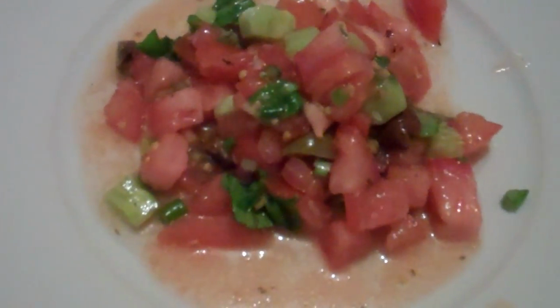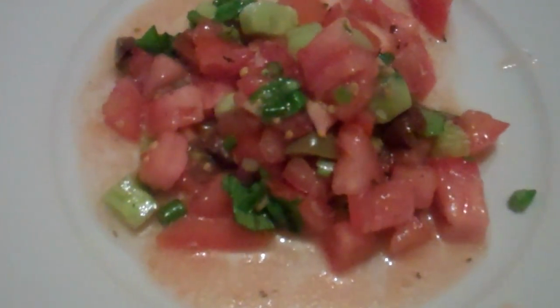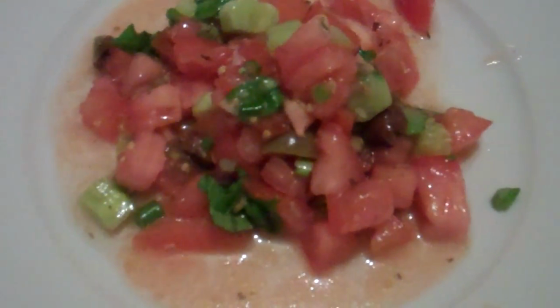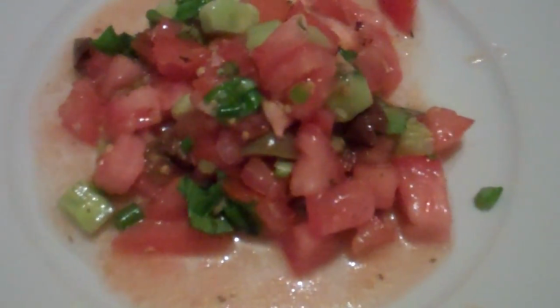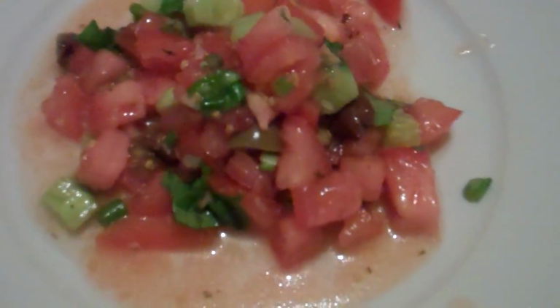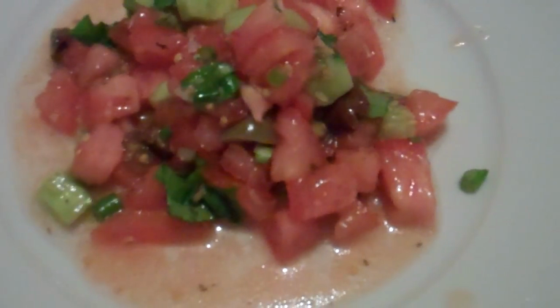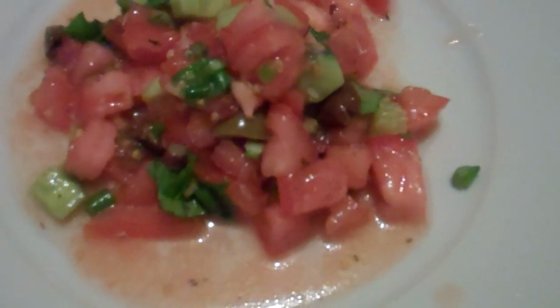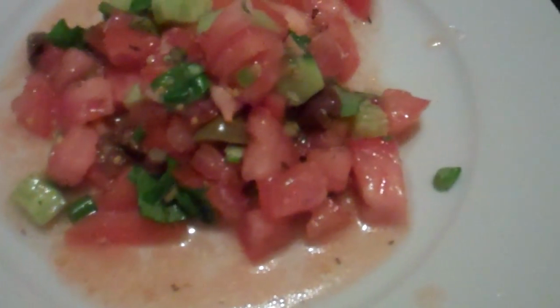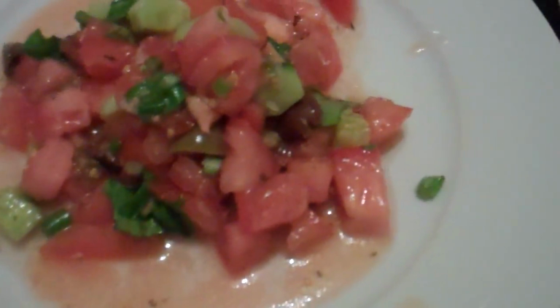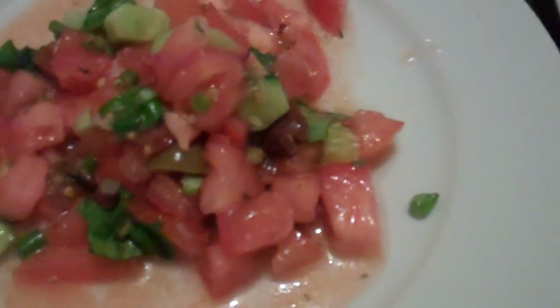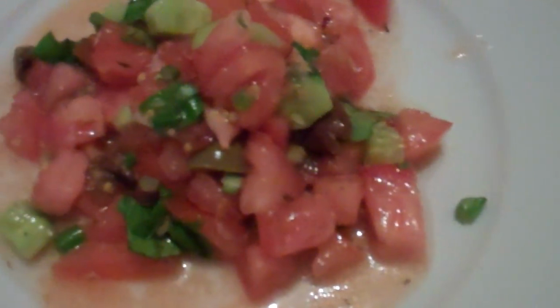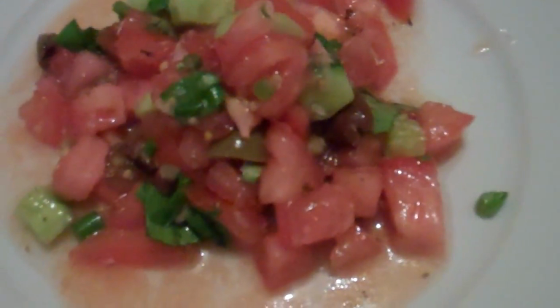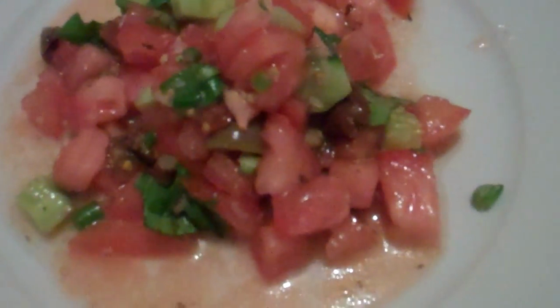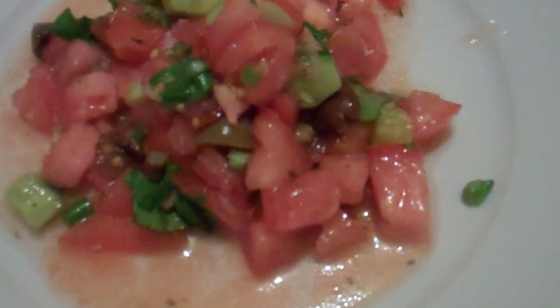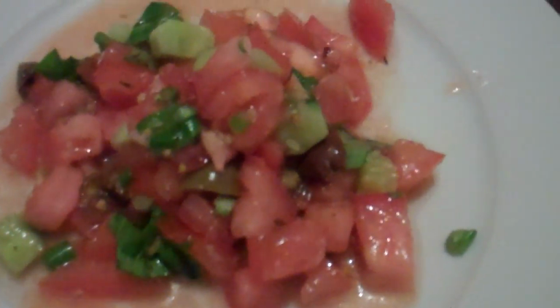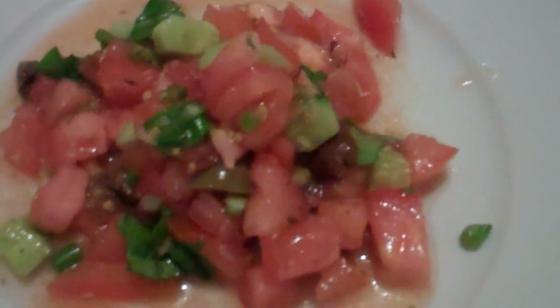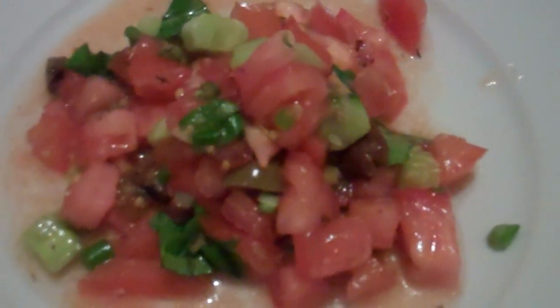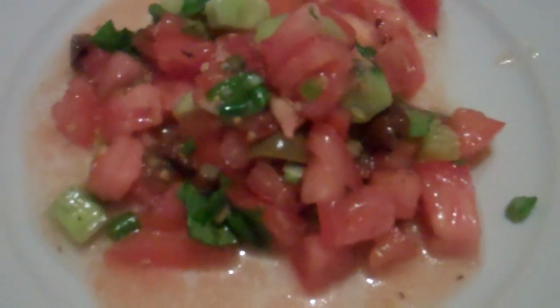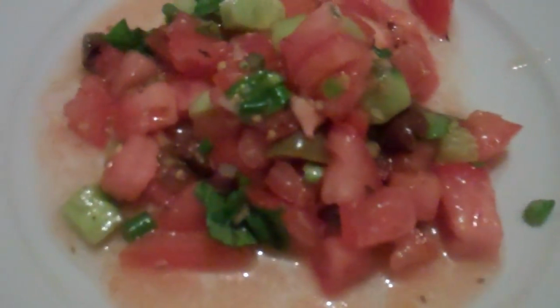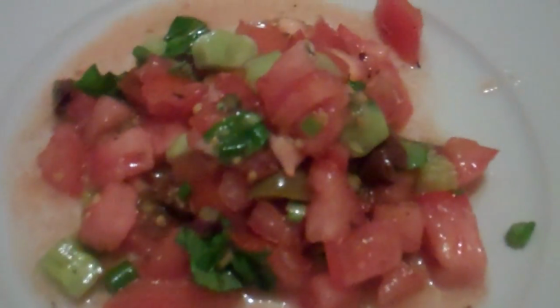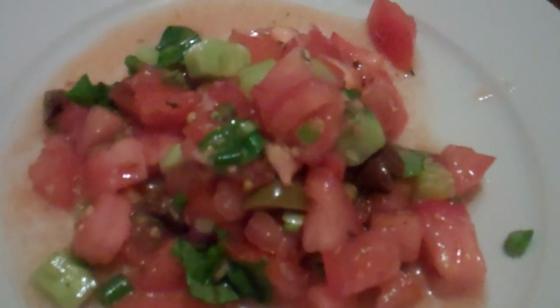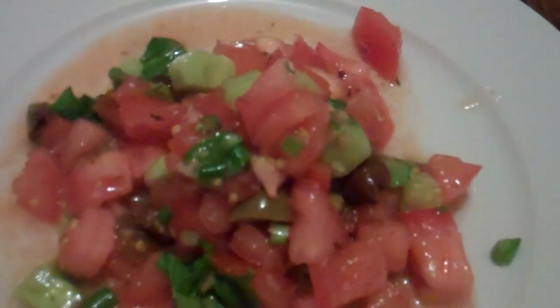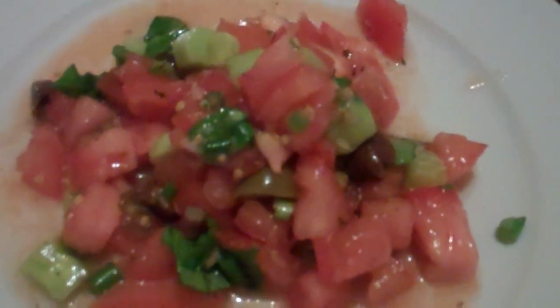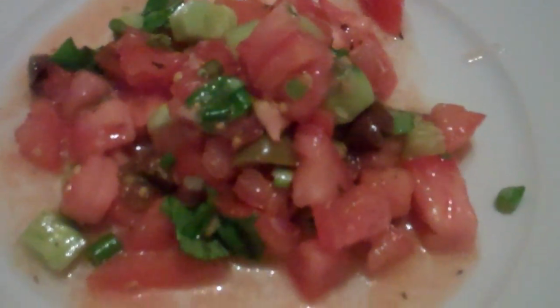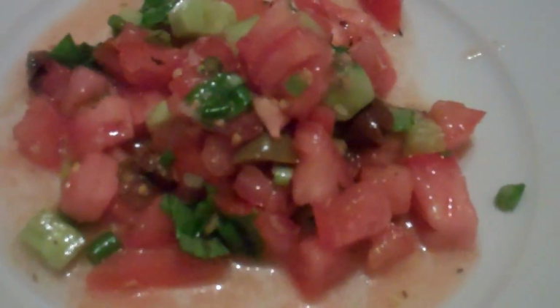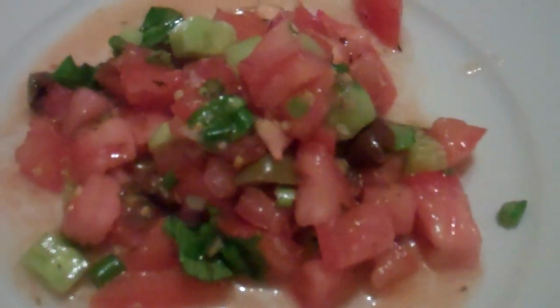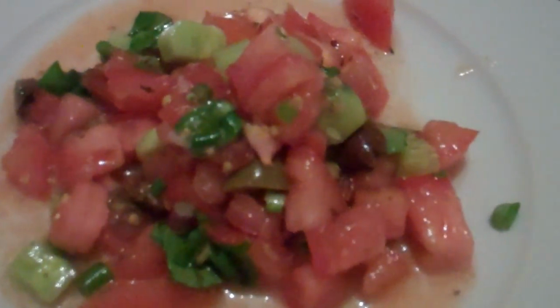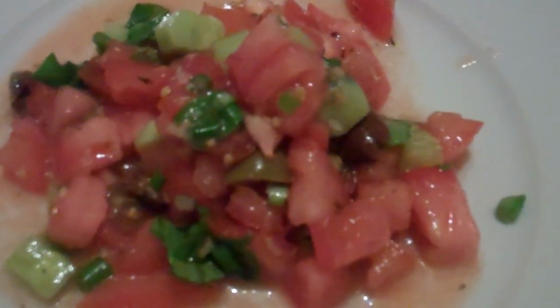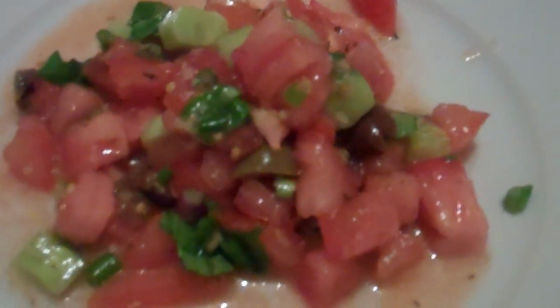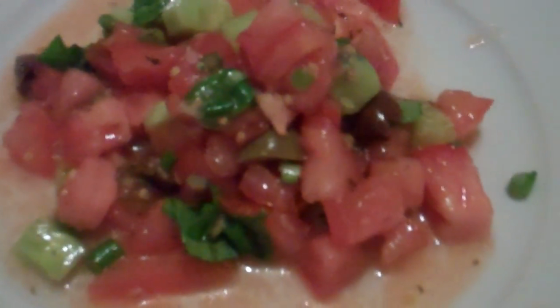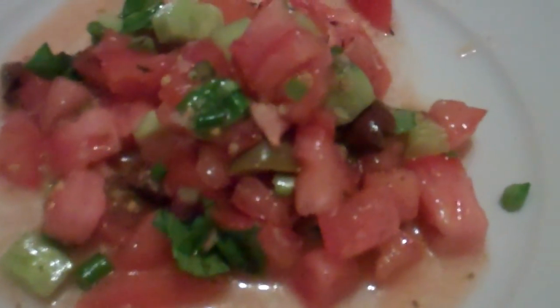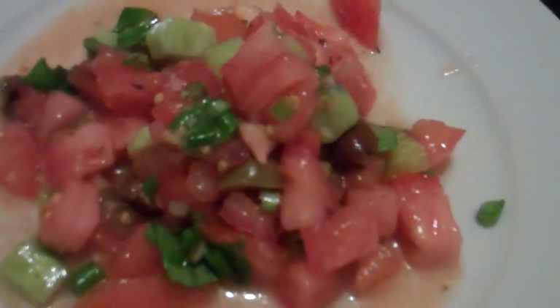This is tomatoes, basil, olives, some cucumber, some olive oil, some balsamic vinegar and garlic.